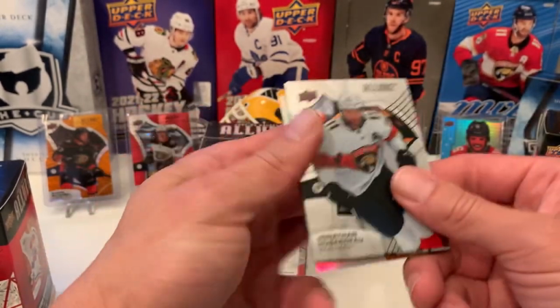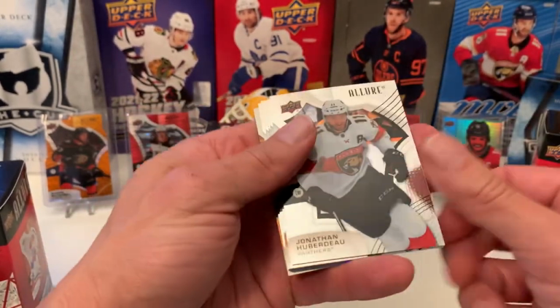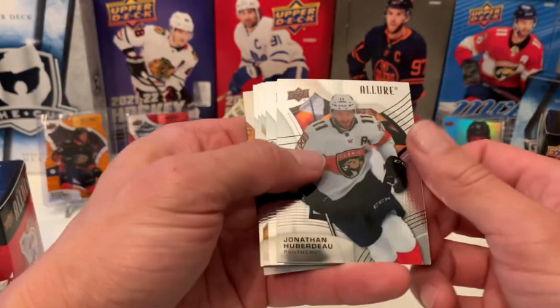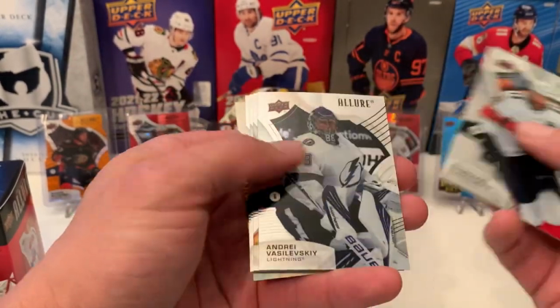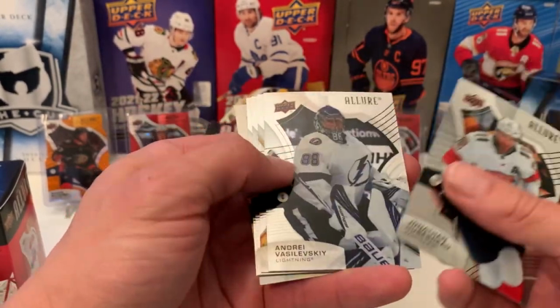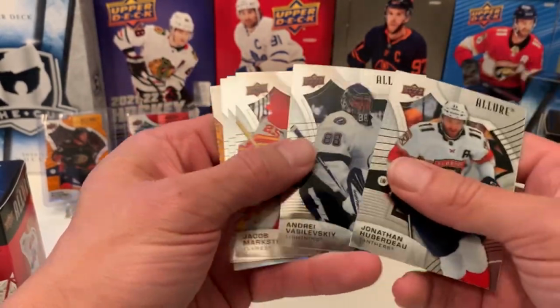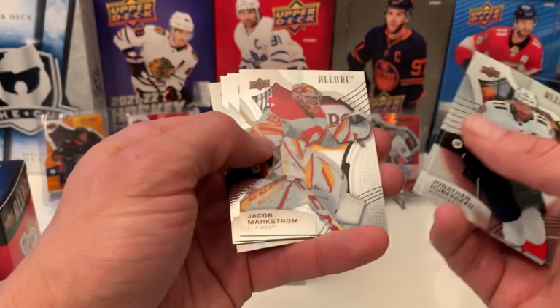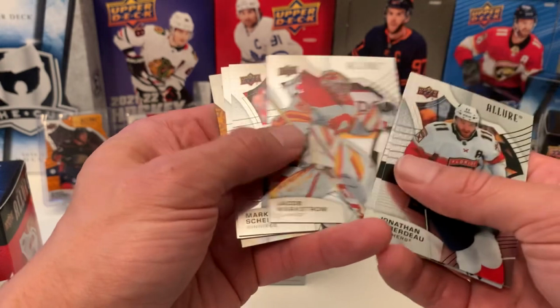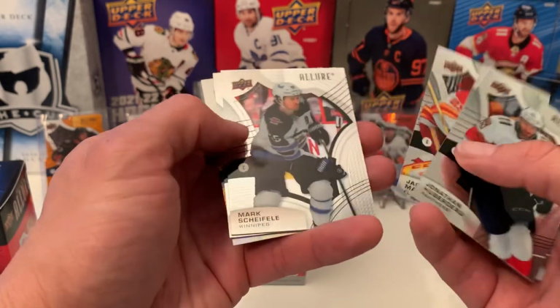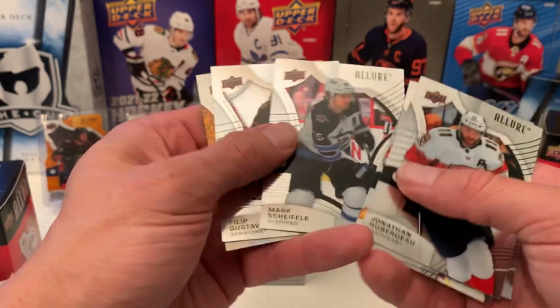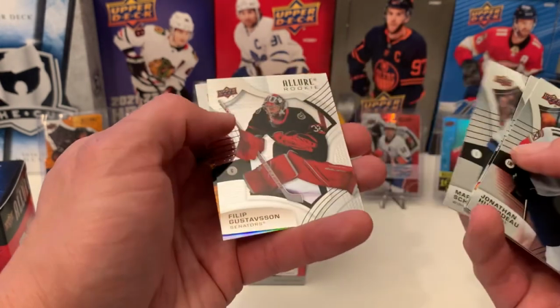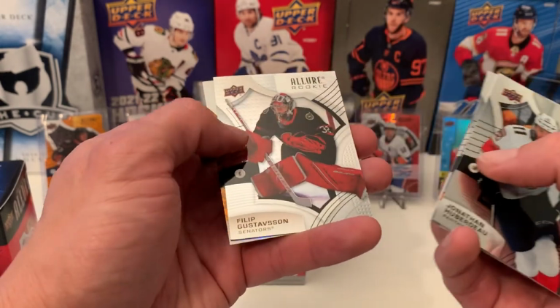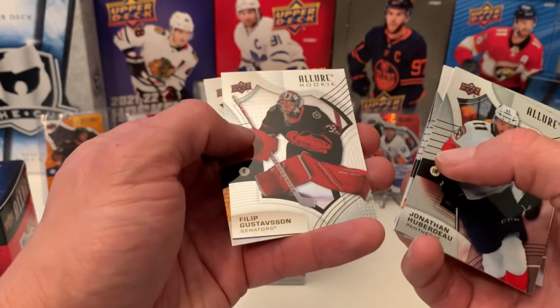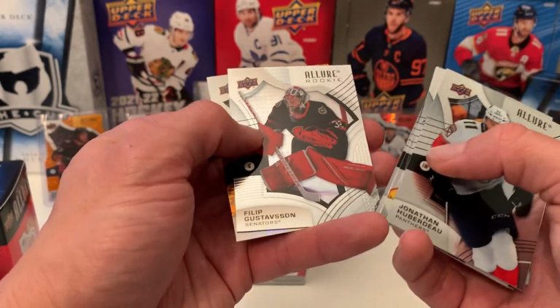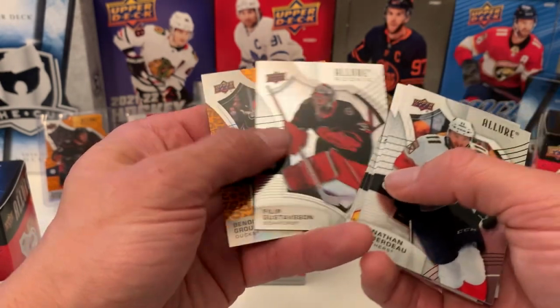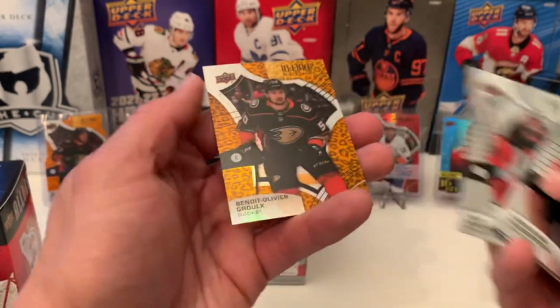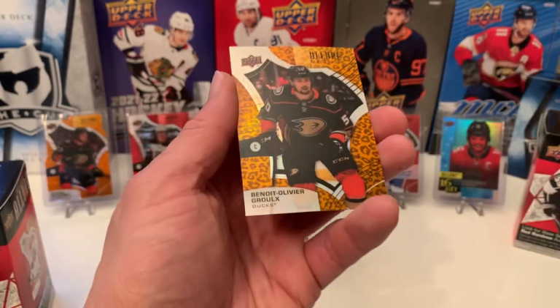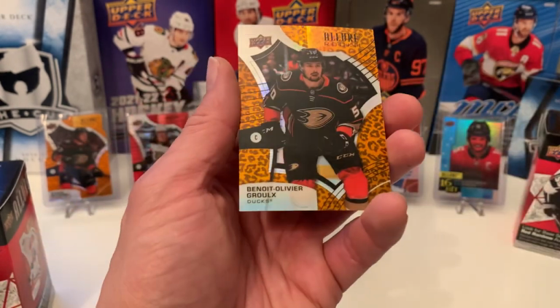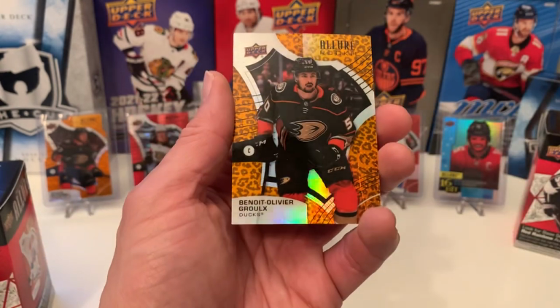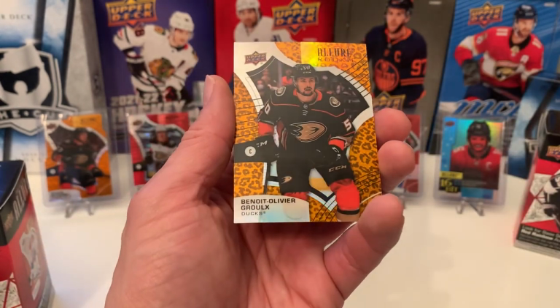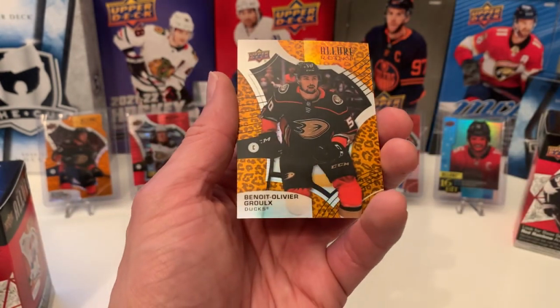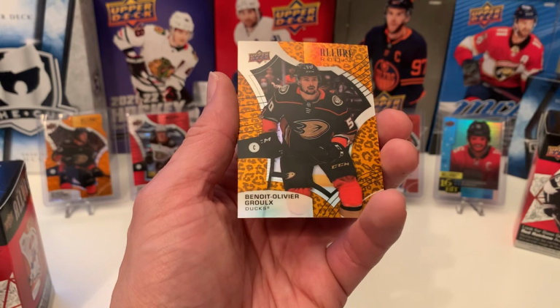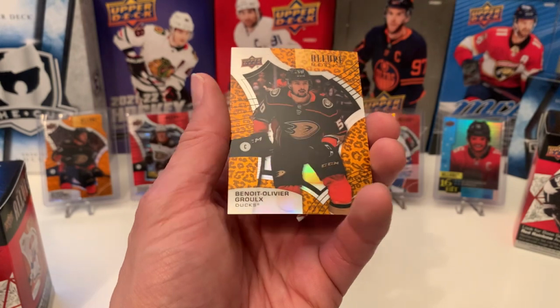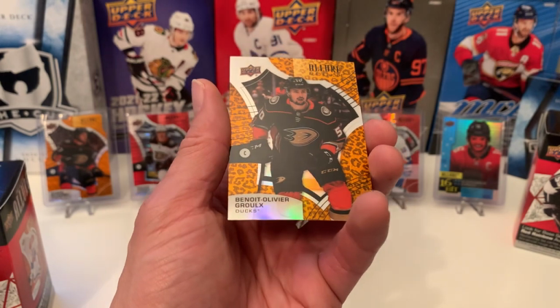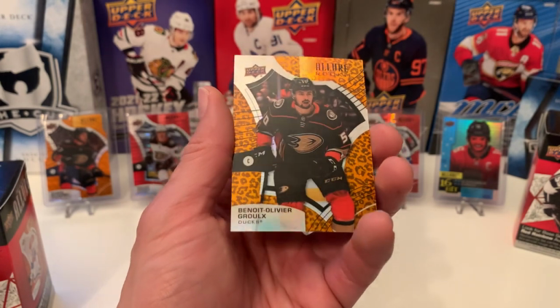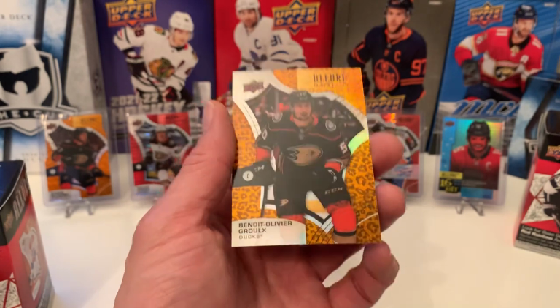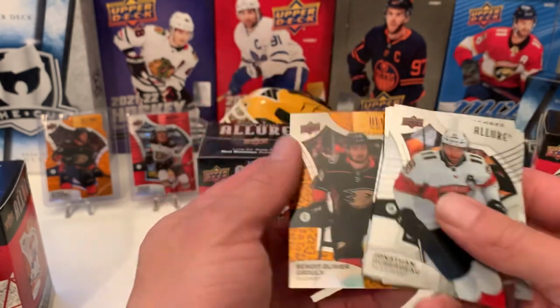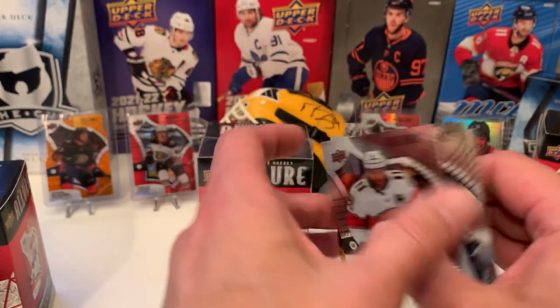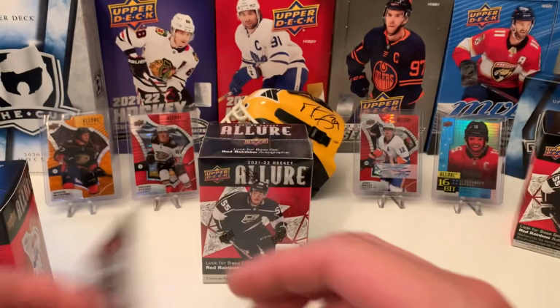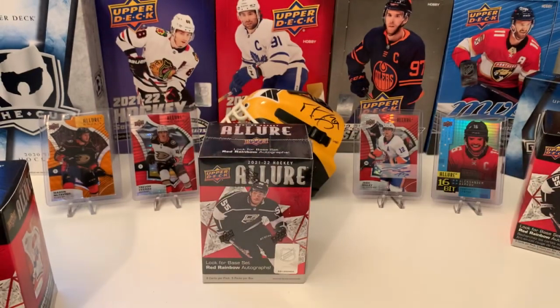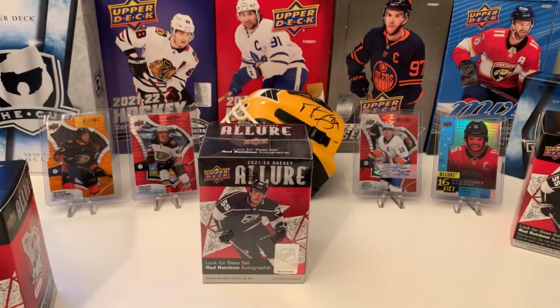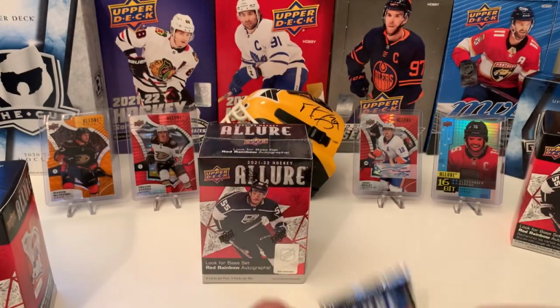Pack number two: Jonathan Huberdeau, Vasilevsky, Markstrom, Scheifele. Rookie of Gustafson. And Rookie of Benoit-Olivier Groulx for the Anaheim Ducks.